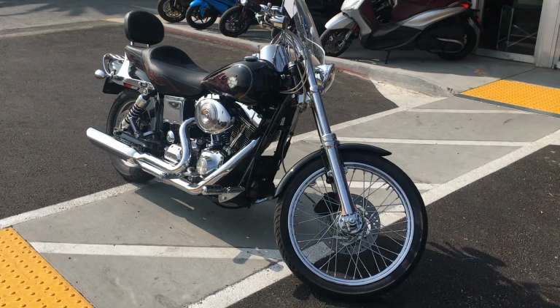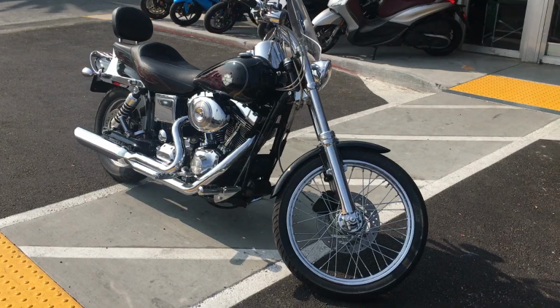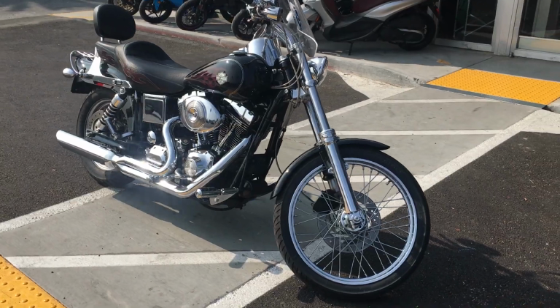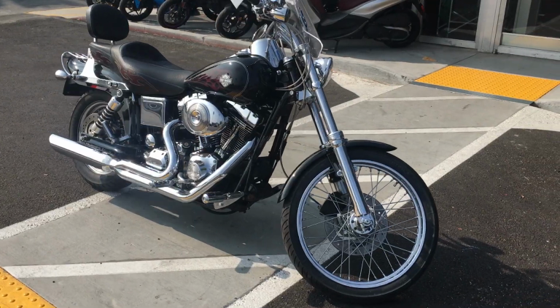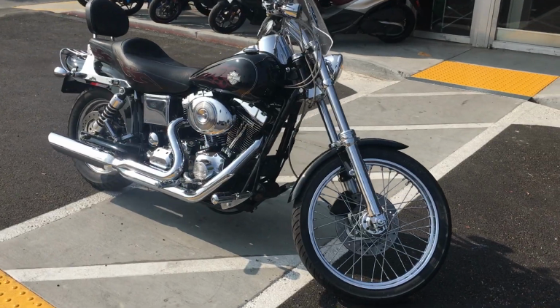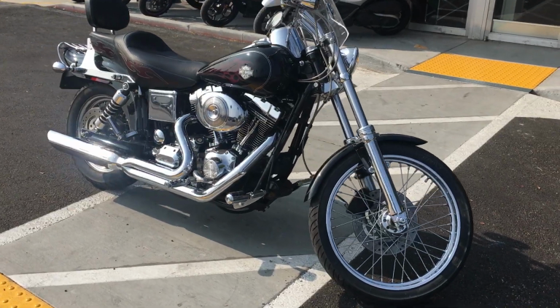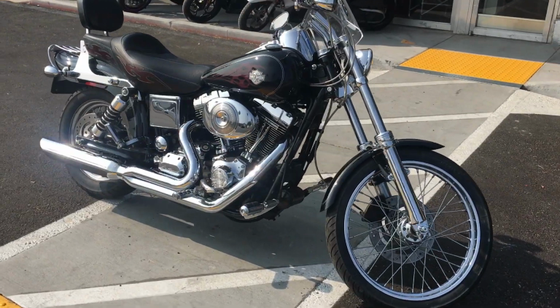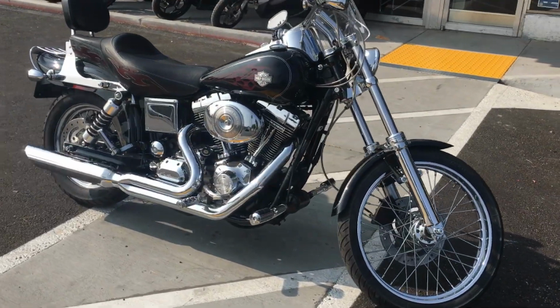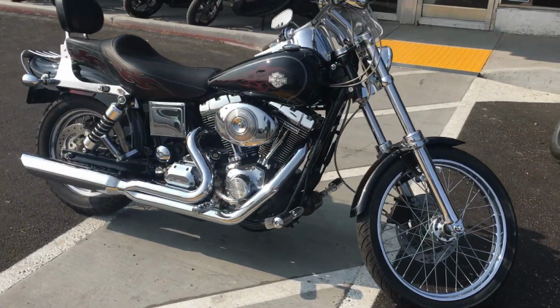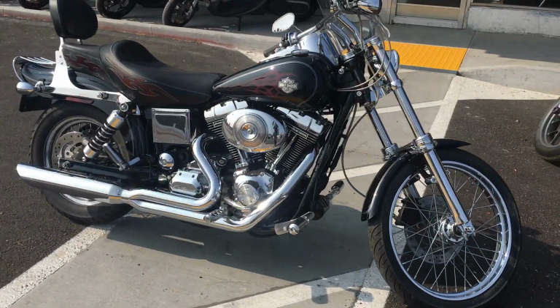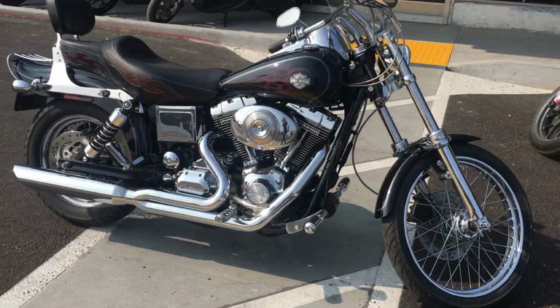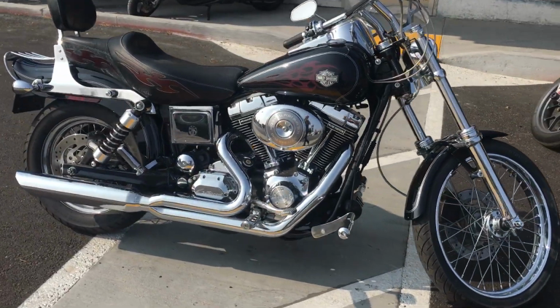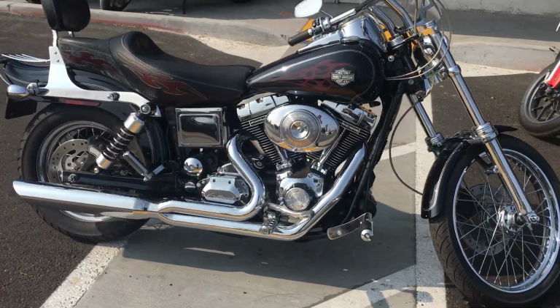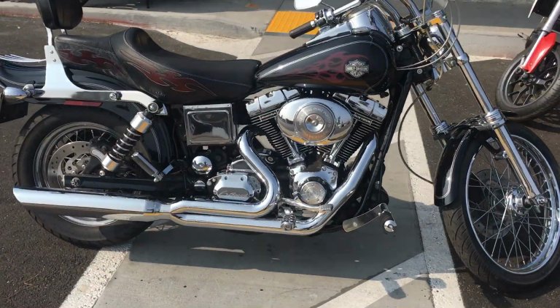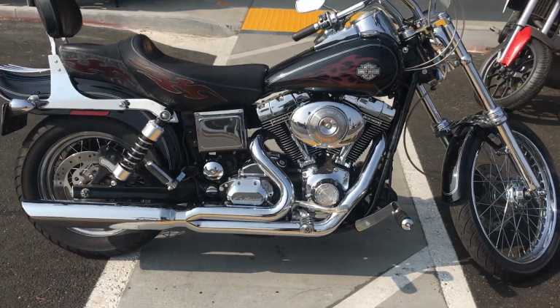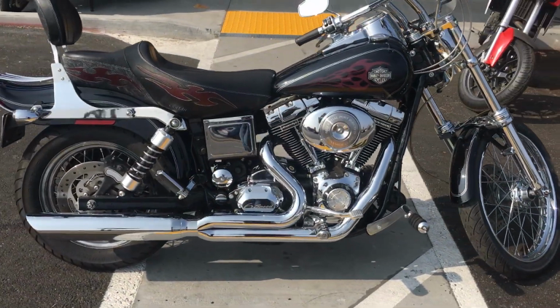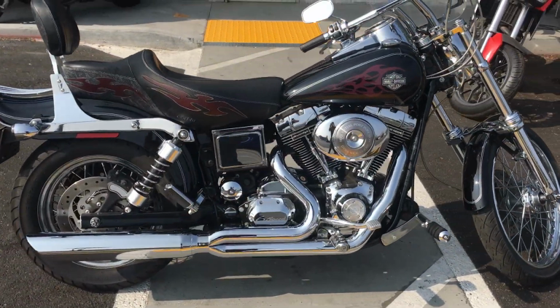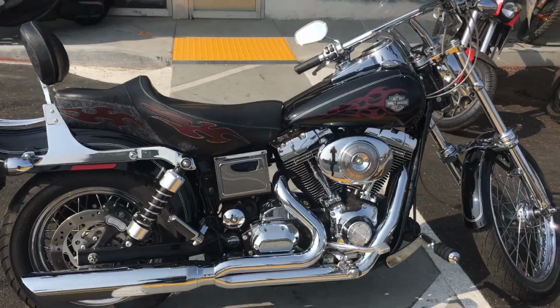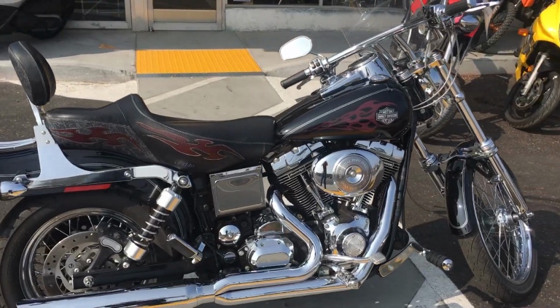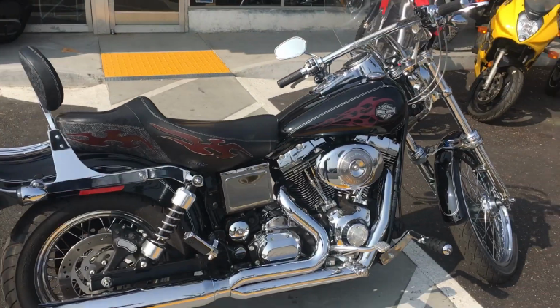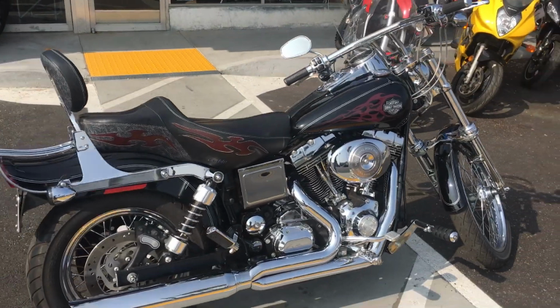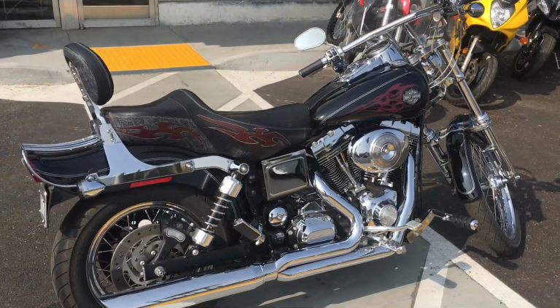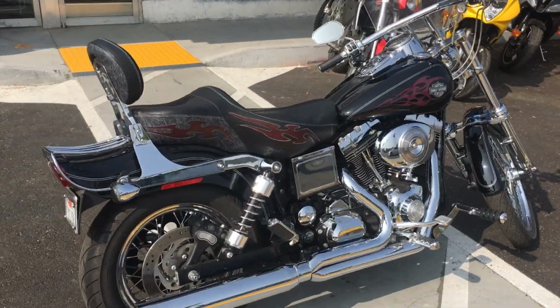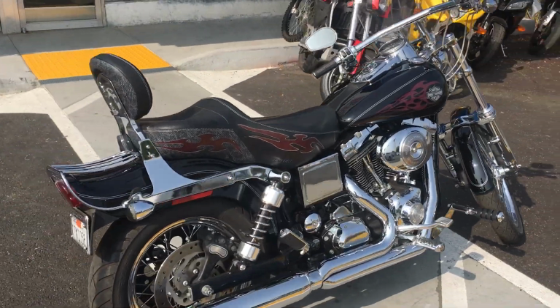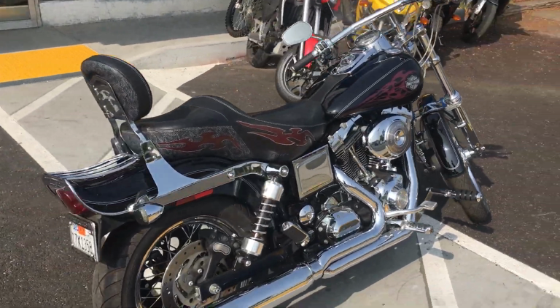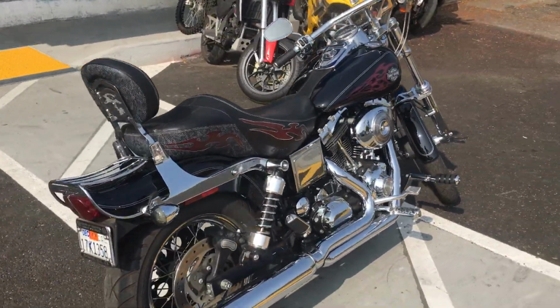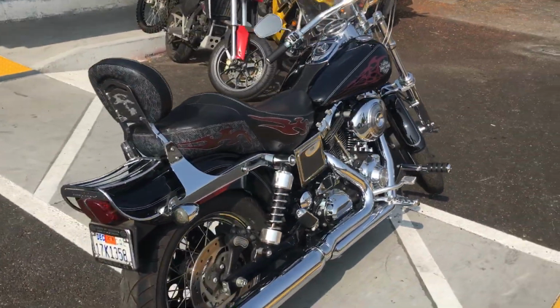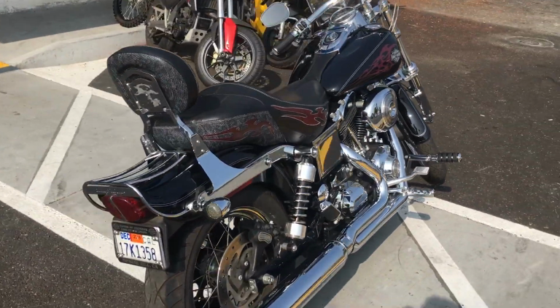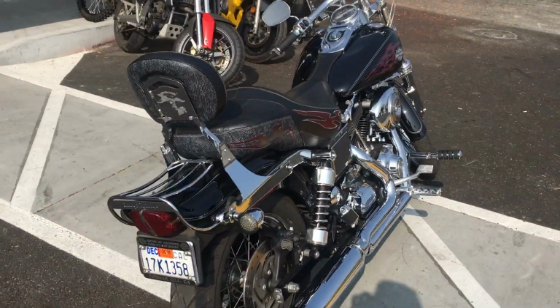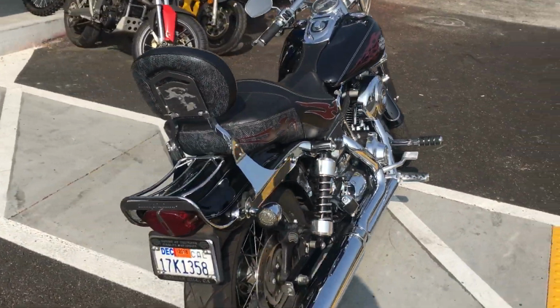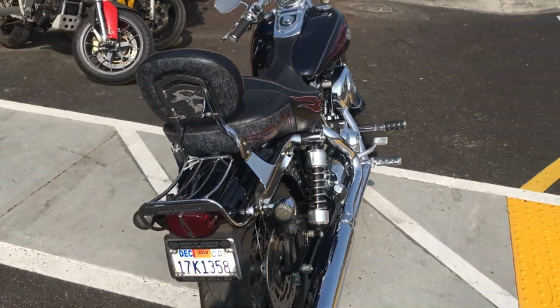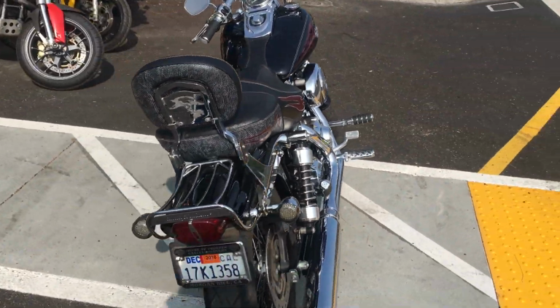Hey, it's Doug here at Santa Clara Cycle. Today we're looking at this beautiful 2005 Harley-Davidson Dyna Wide Glide. This is Harley's full-size cruiser.